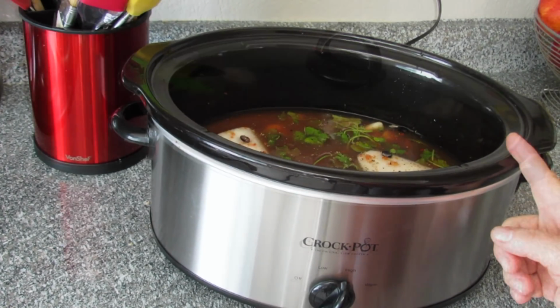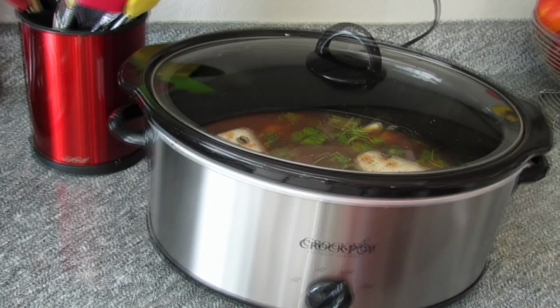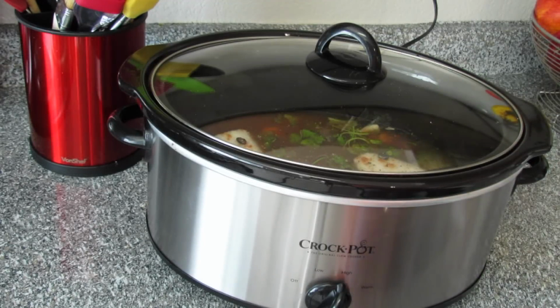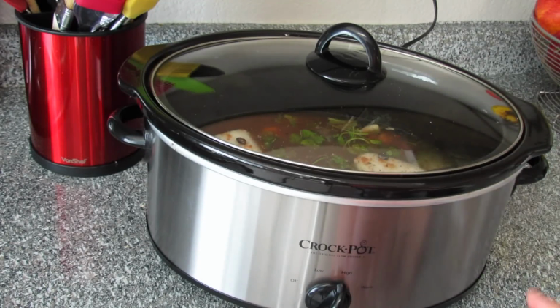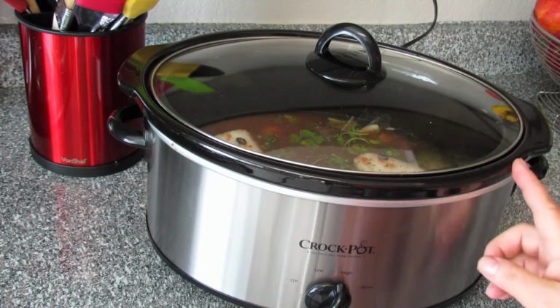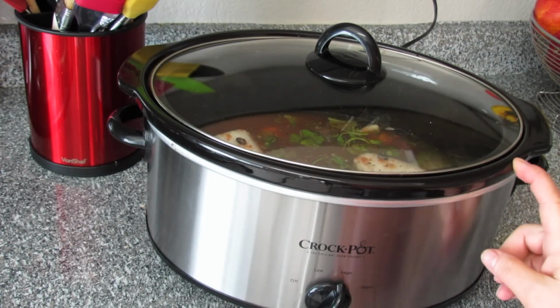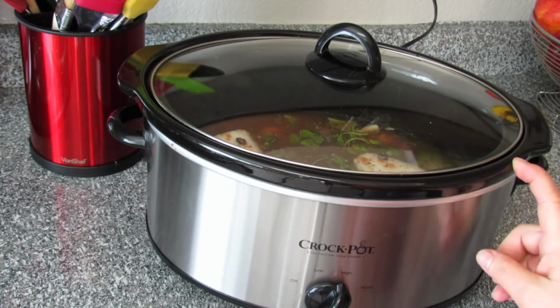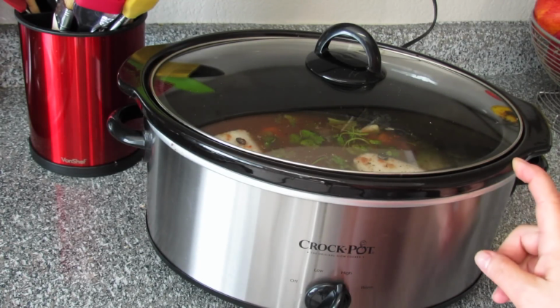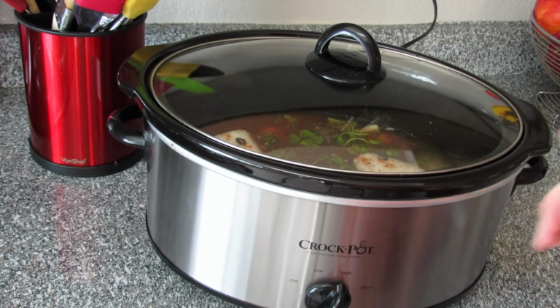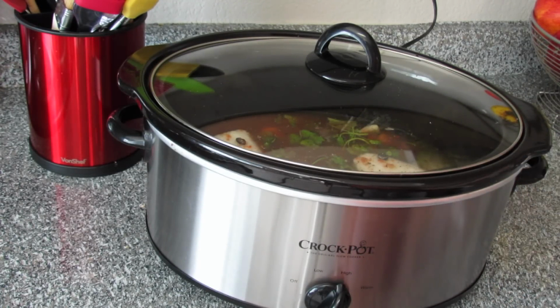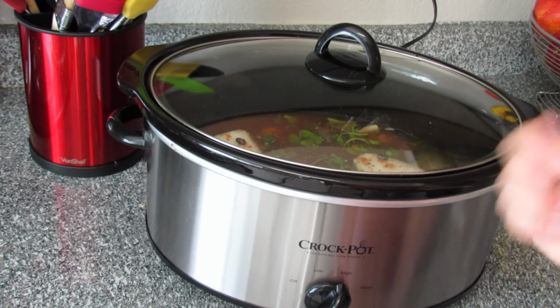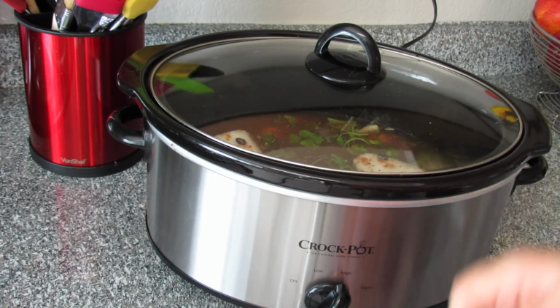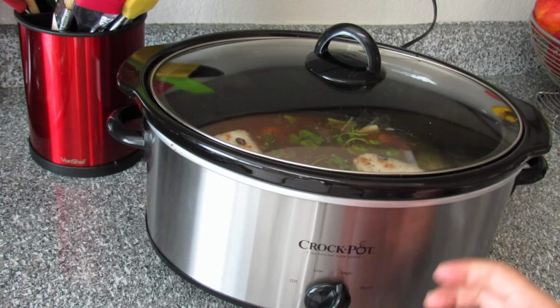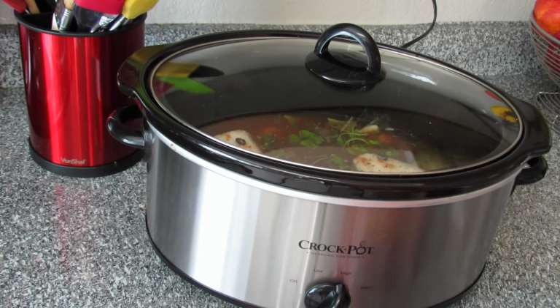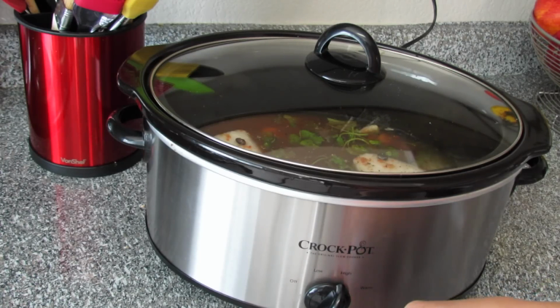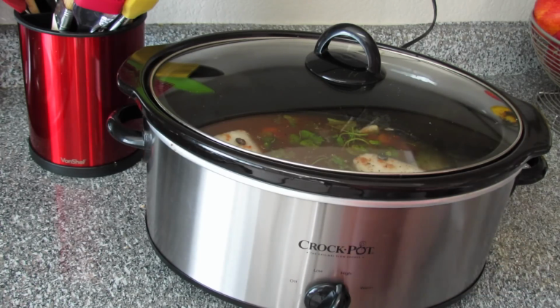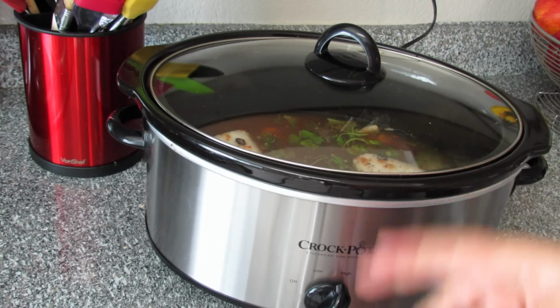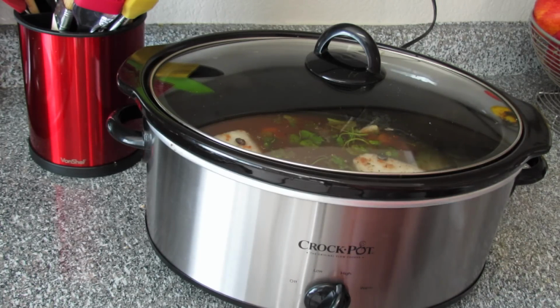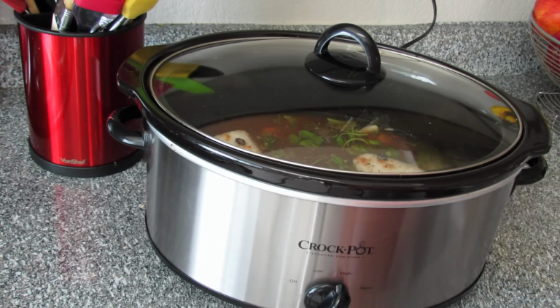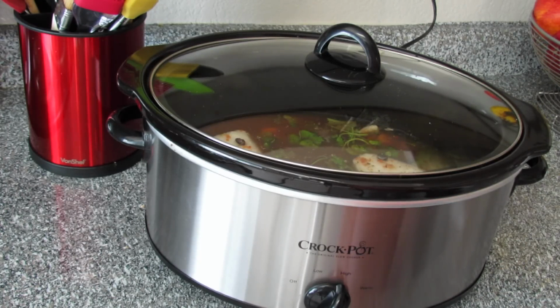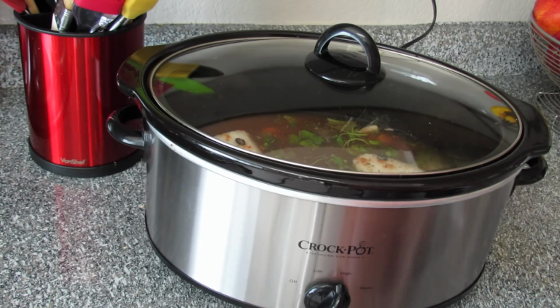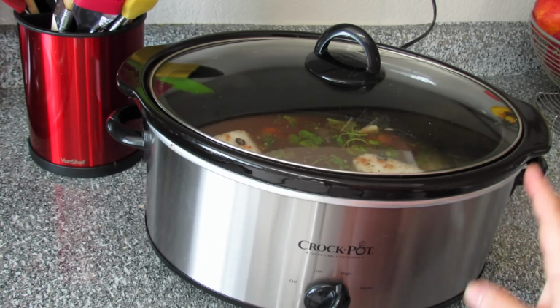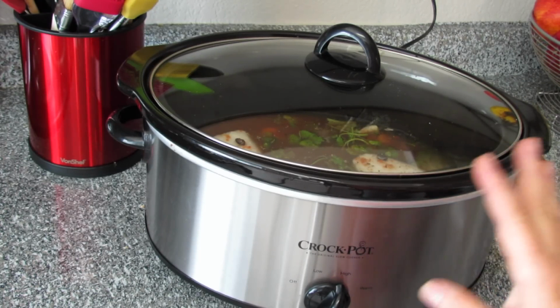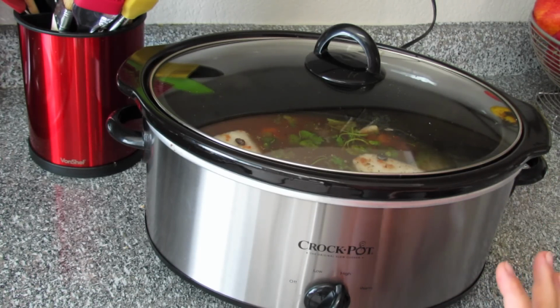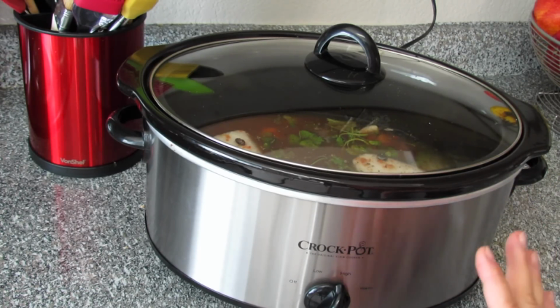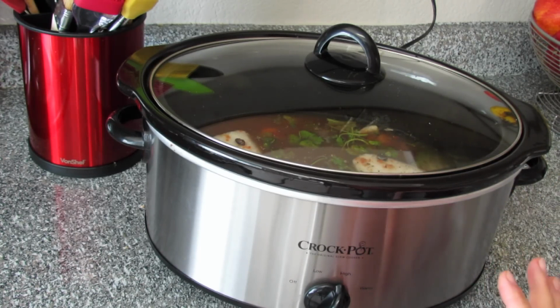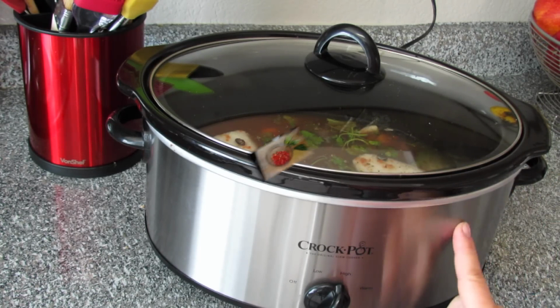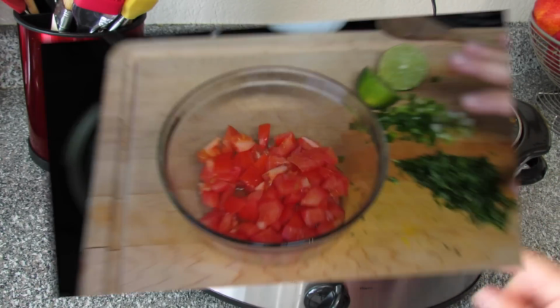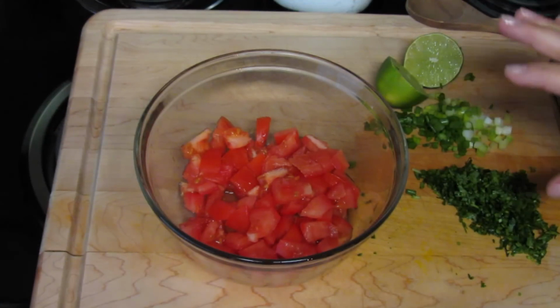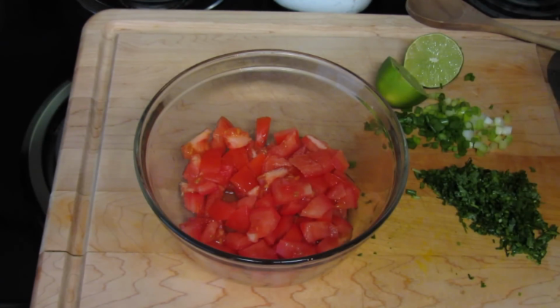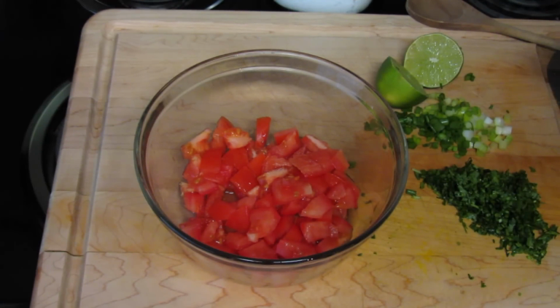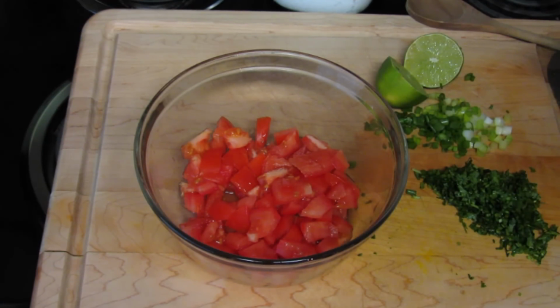We're gonna cook this on high for about six hours. When you are cooking with a crock pot, please don't keep uncovering it because you'll lose all the steam and it ruins the whole mojo — don't touch it. We'll make a little salsa for our beans.